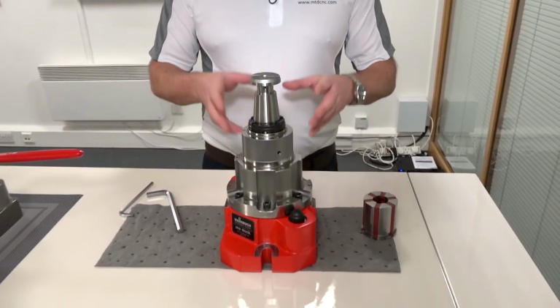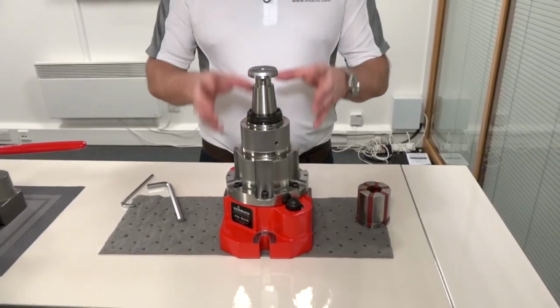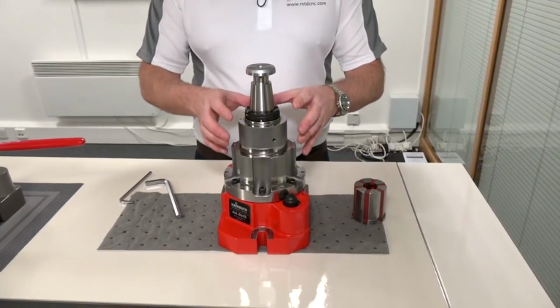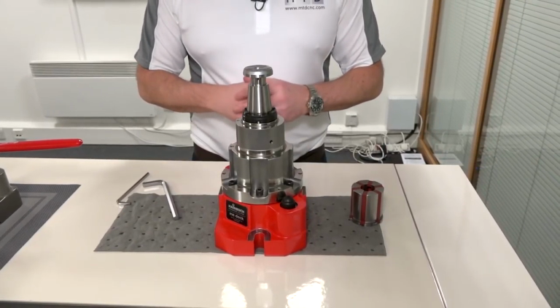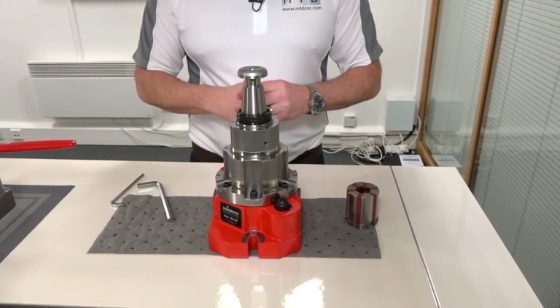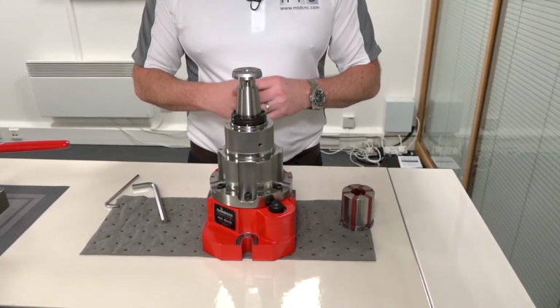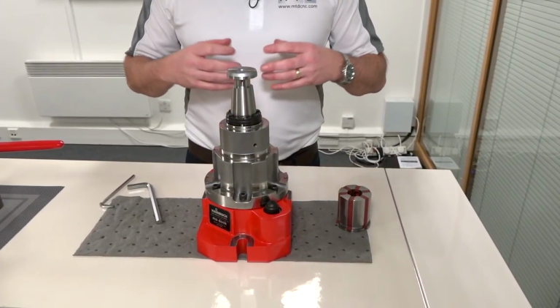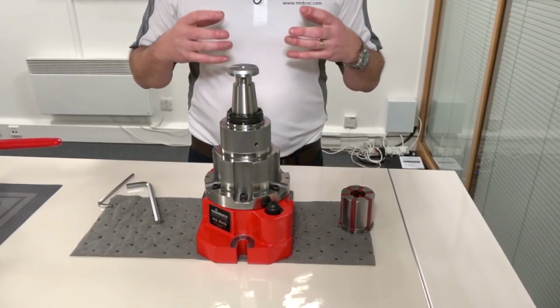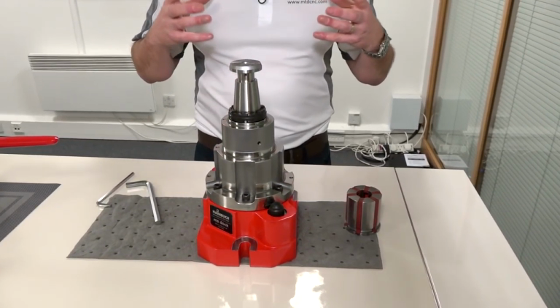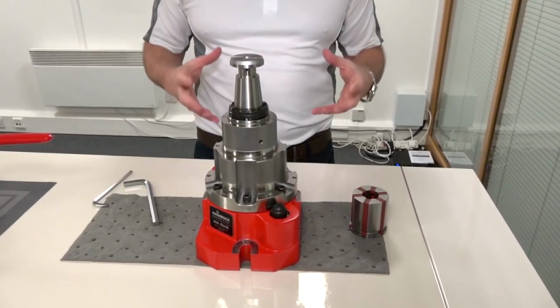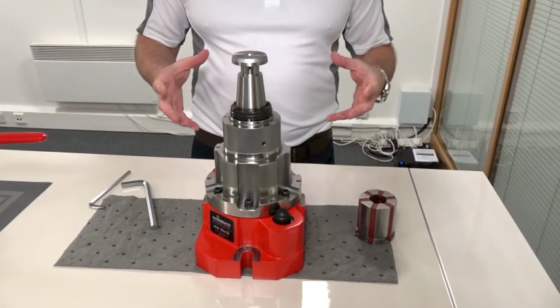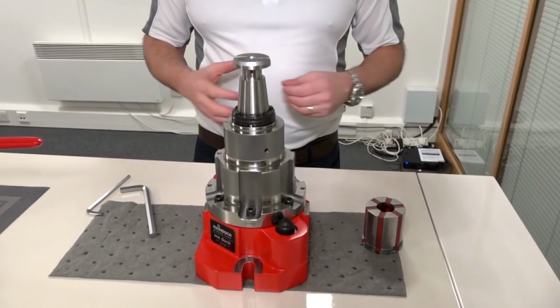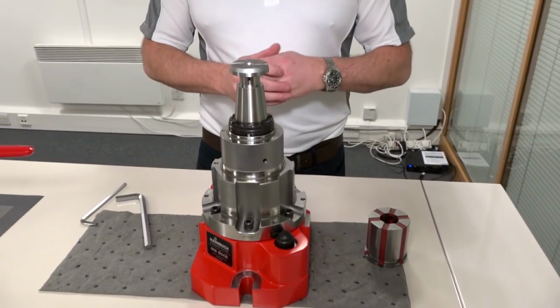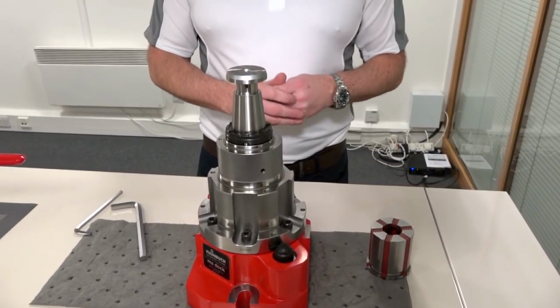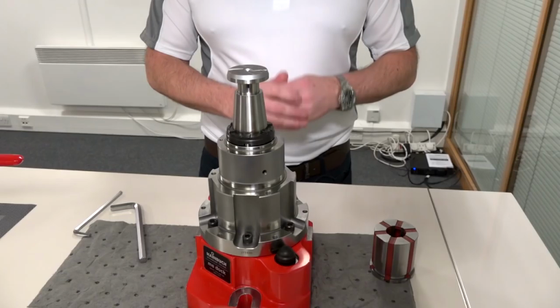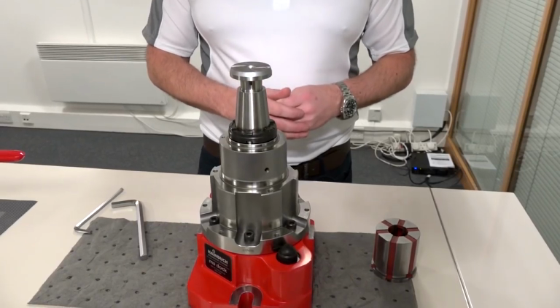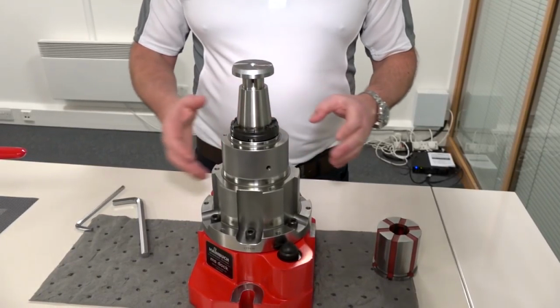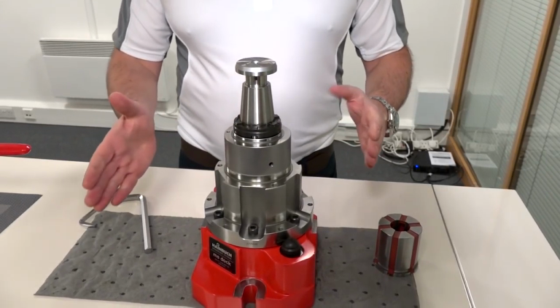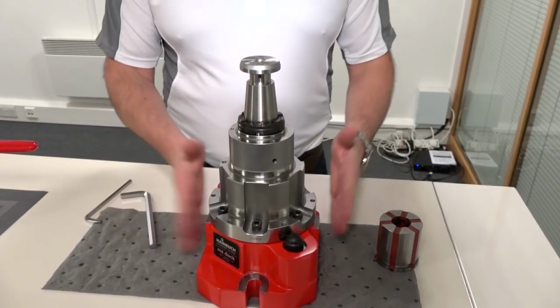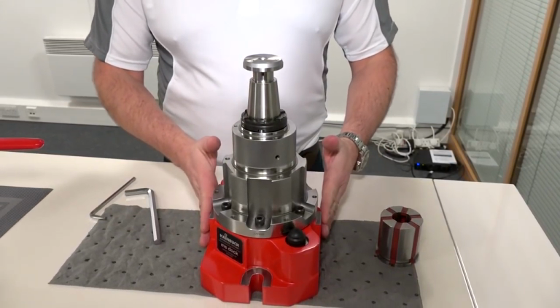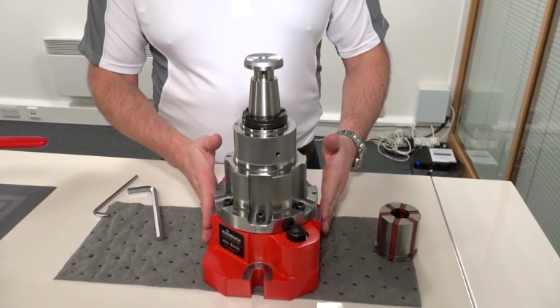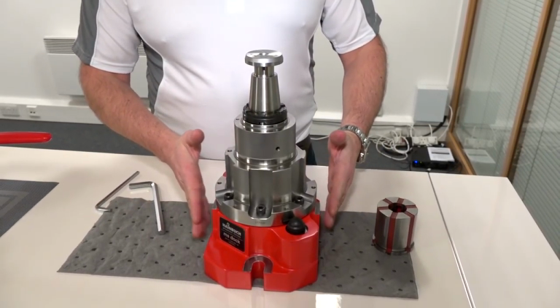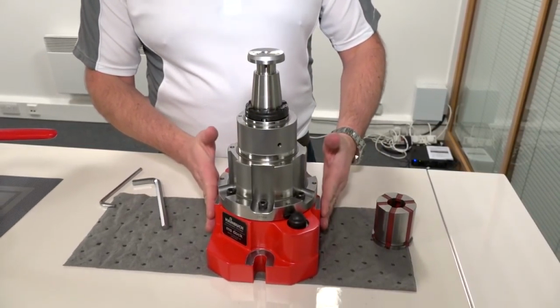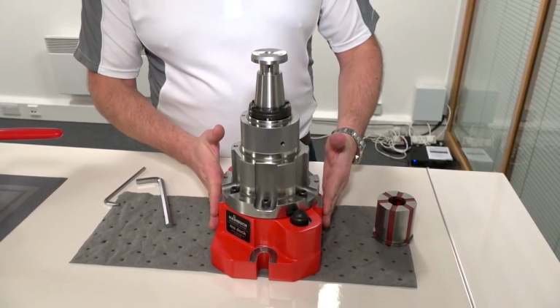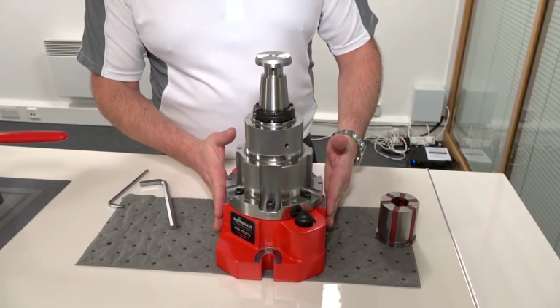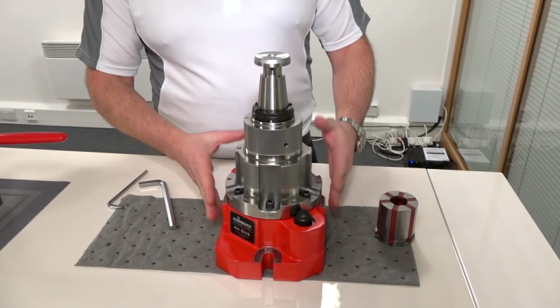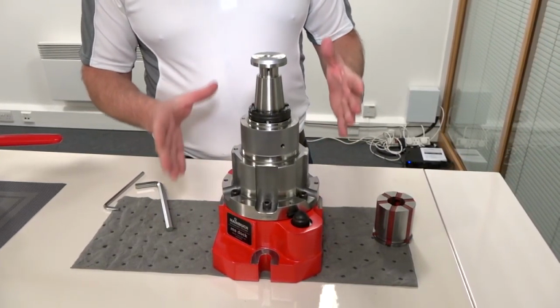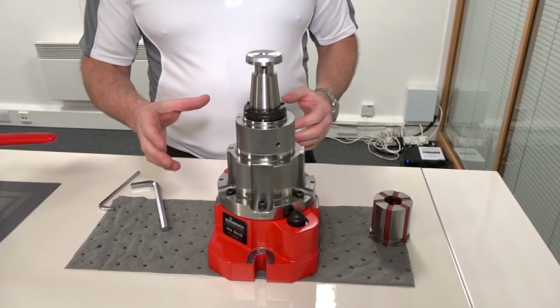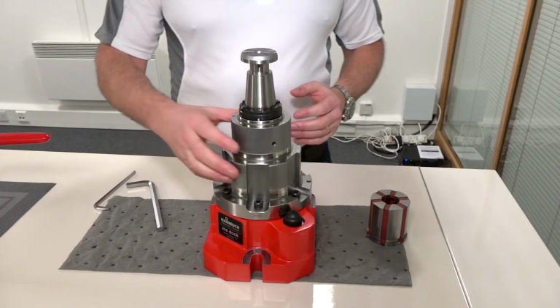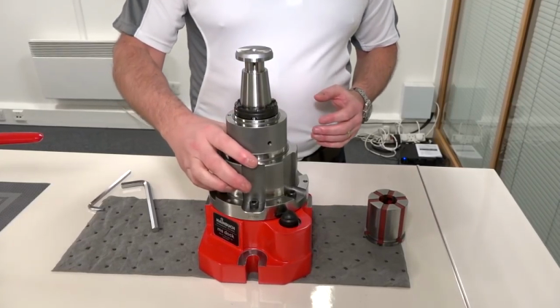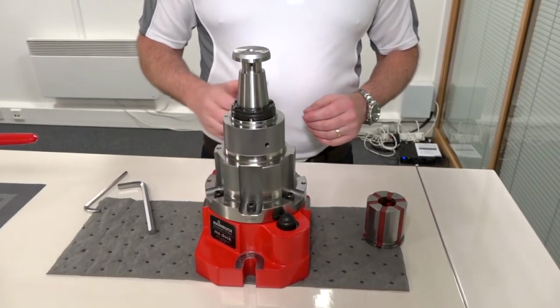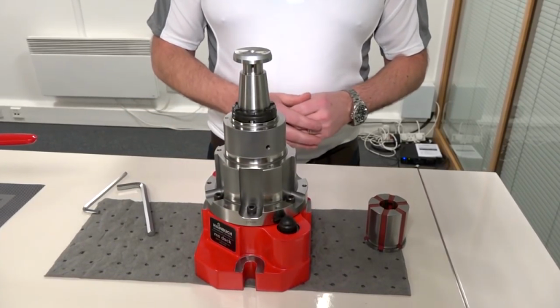We're looking at a mandrel solution here, but this isn't a mandrel solution for a turning machine — this is actually for a milling machine. We've got the MS dock, which is the base here of the unit, and then onto that we have clamped the mandrel.